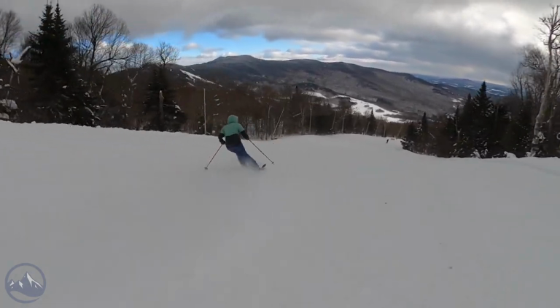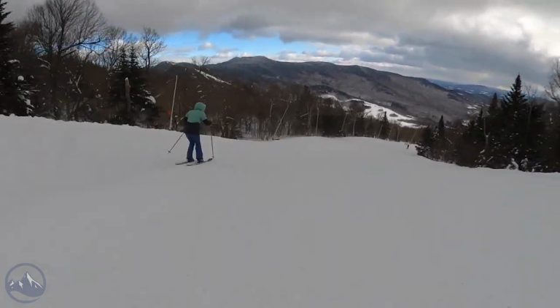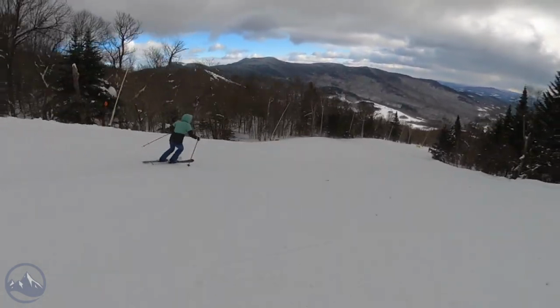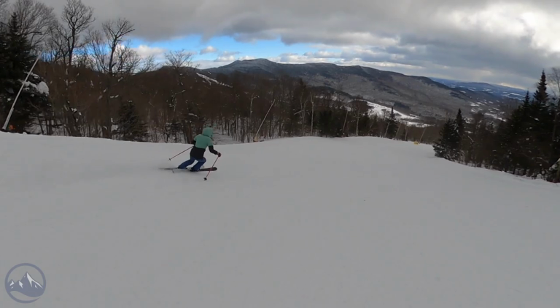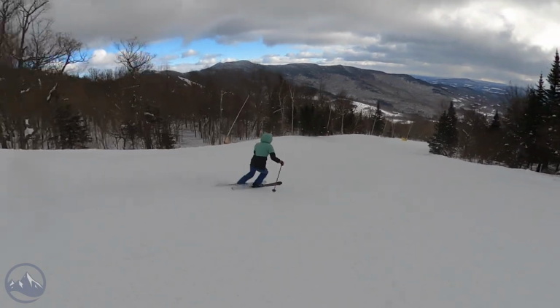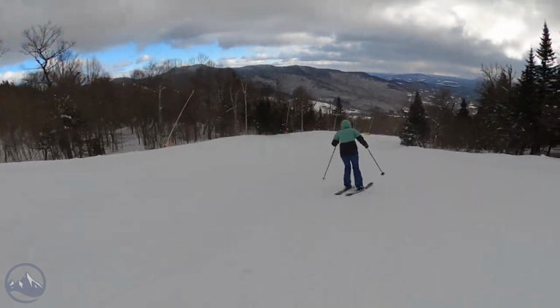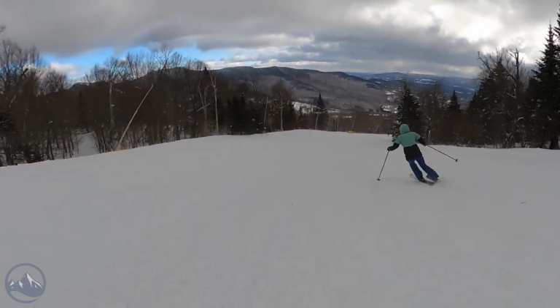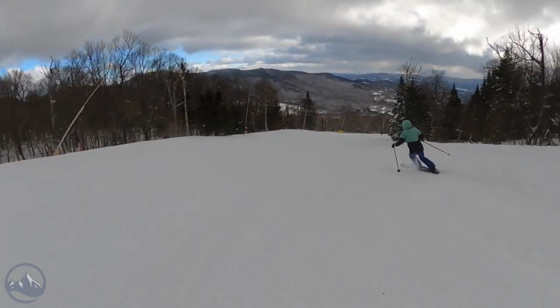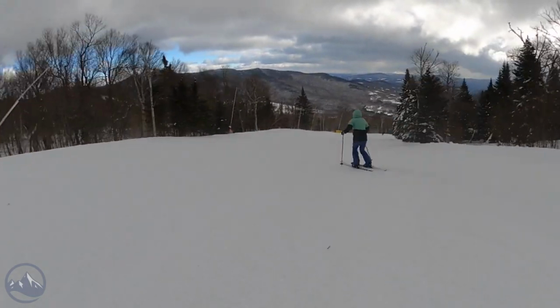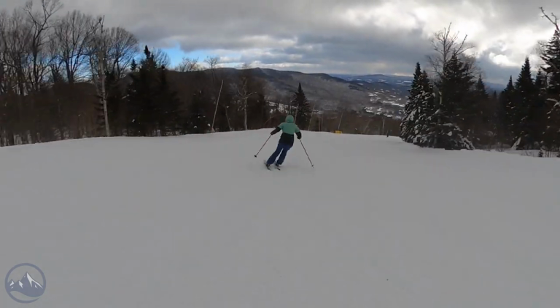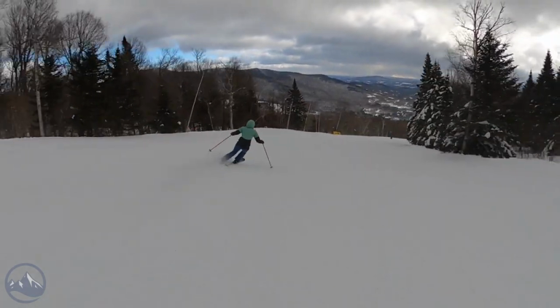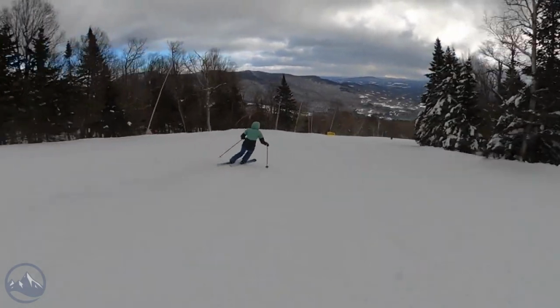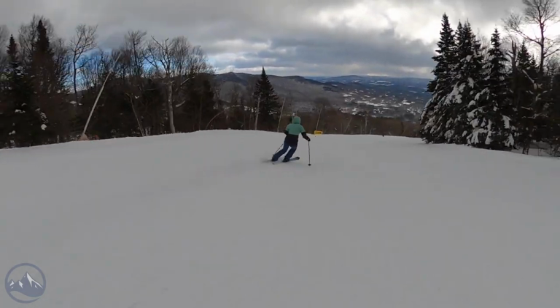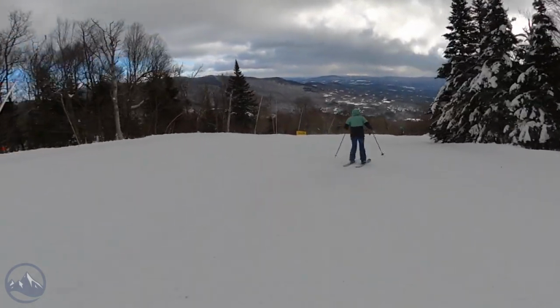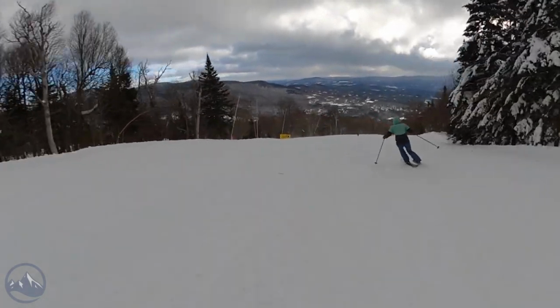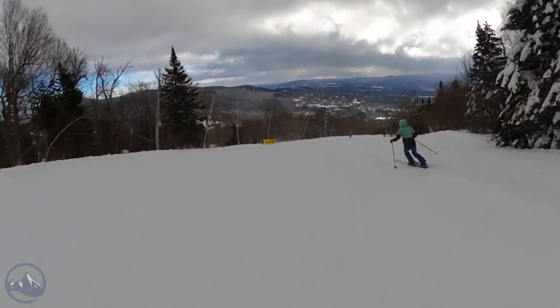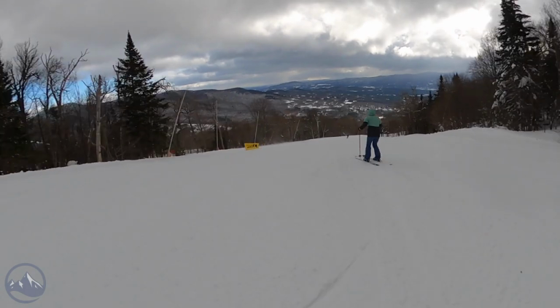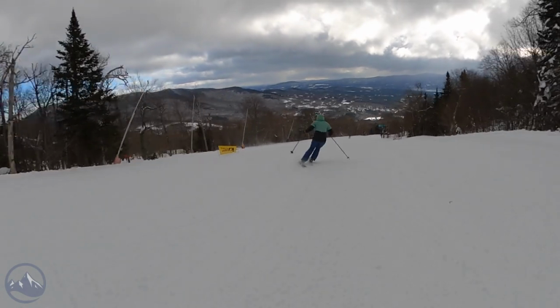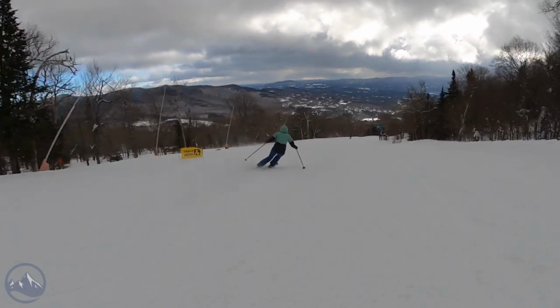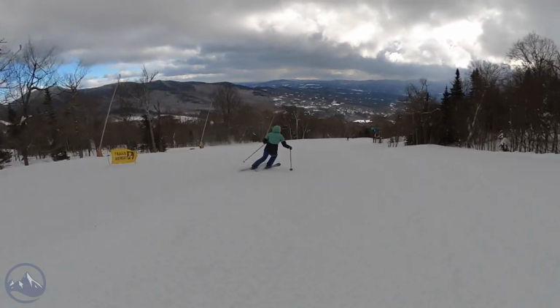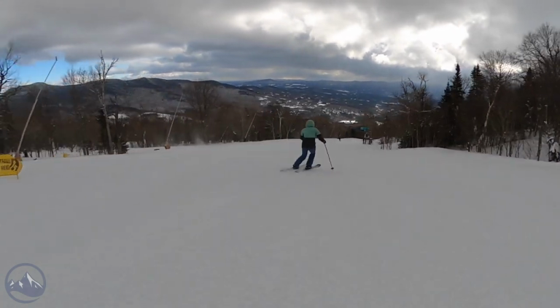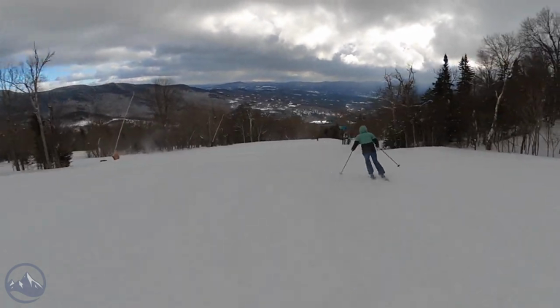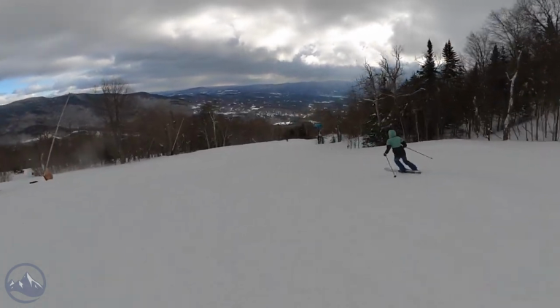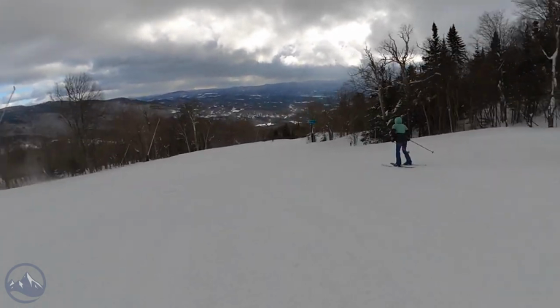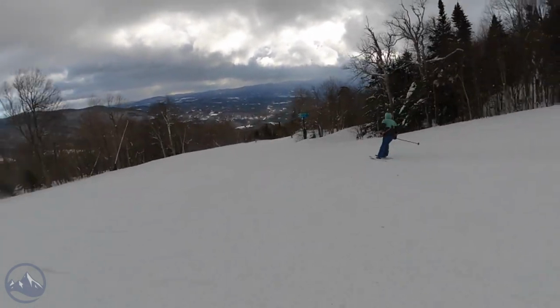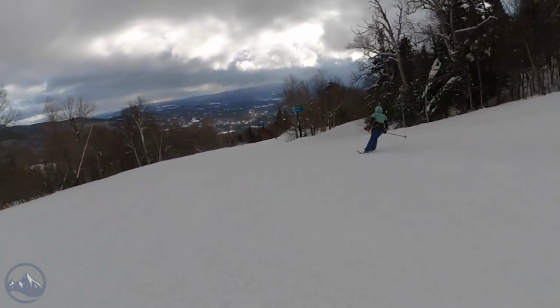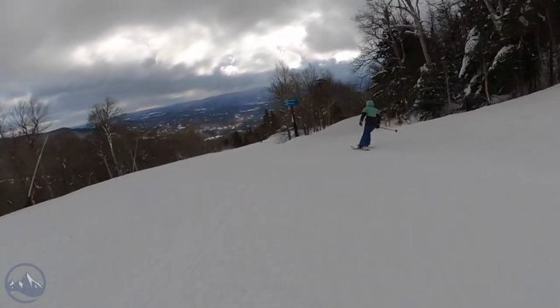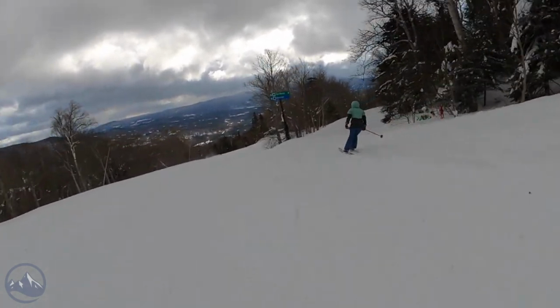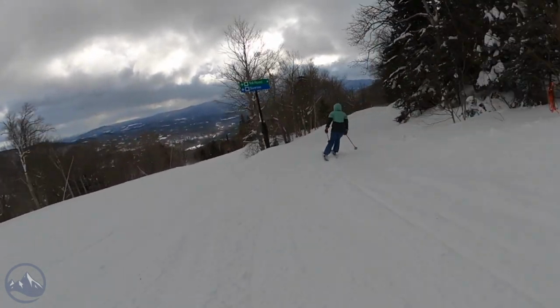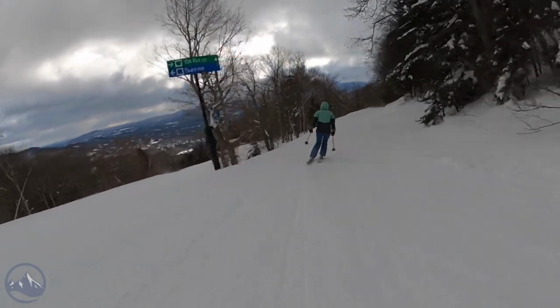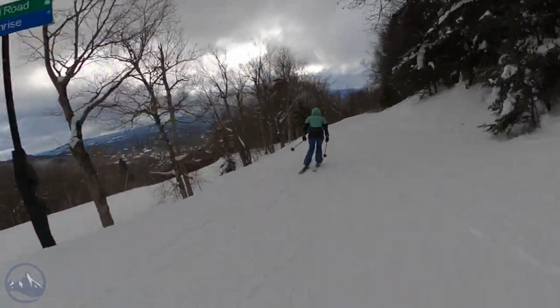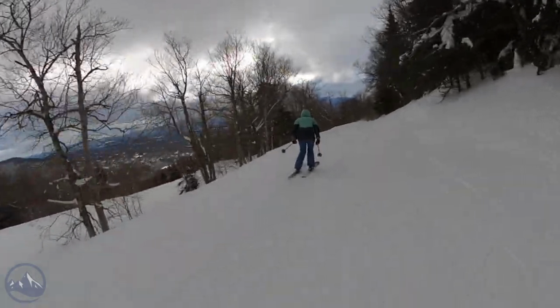Say you're wanting to get into the trees — you're going to be able to make those hop quick turns on the ski. And then say you want to make some large arcing turns on groomed trails, you're definitely going to be able to flex the ski on edge and hold it on edge for as long as you want.